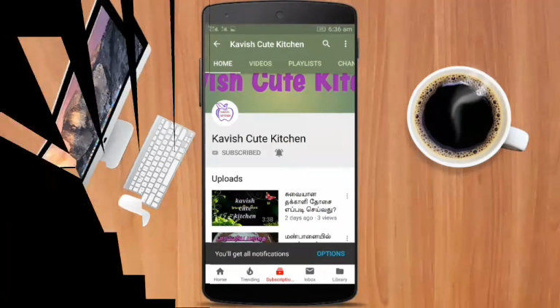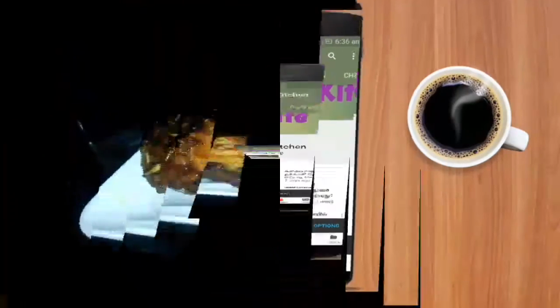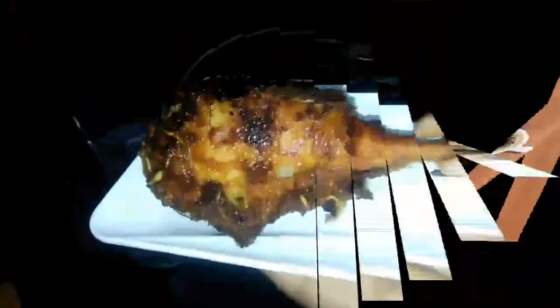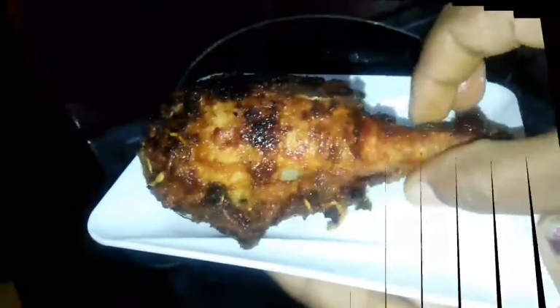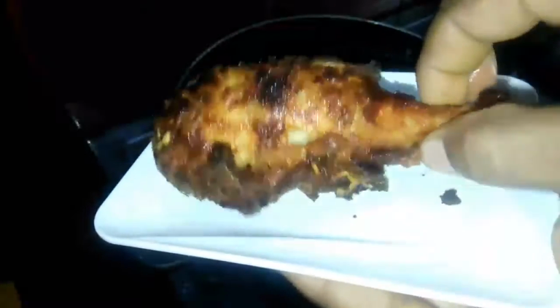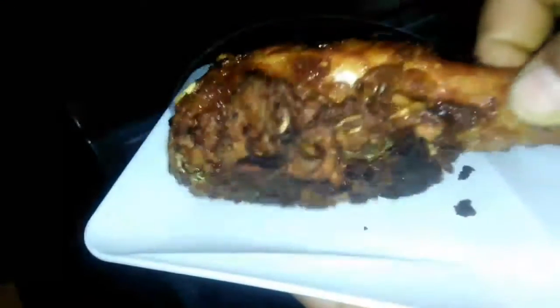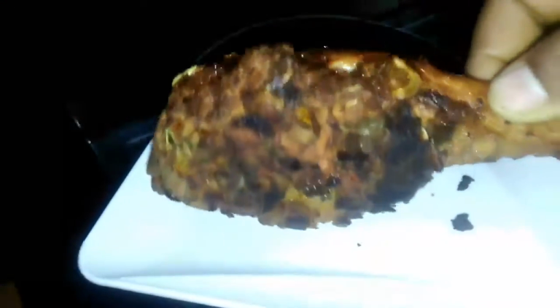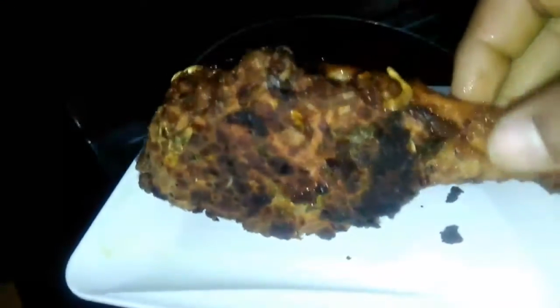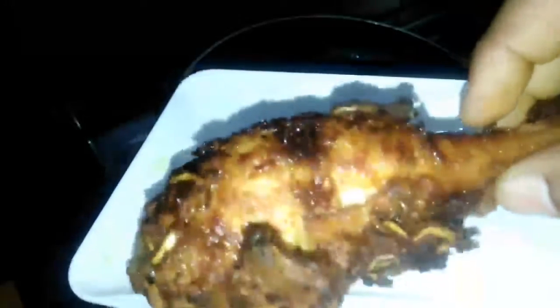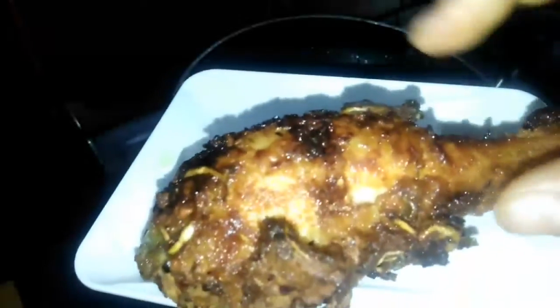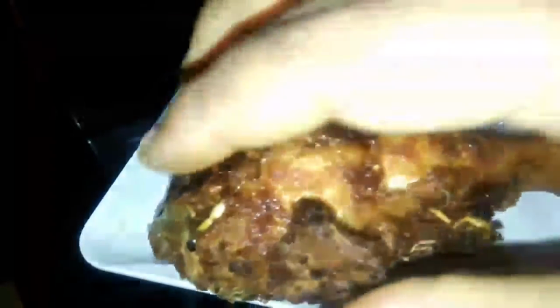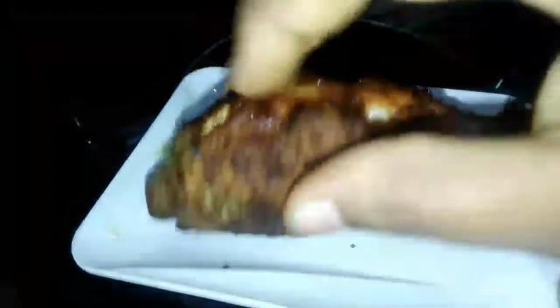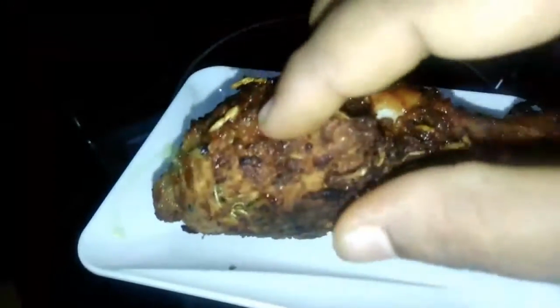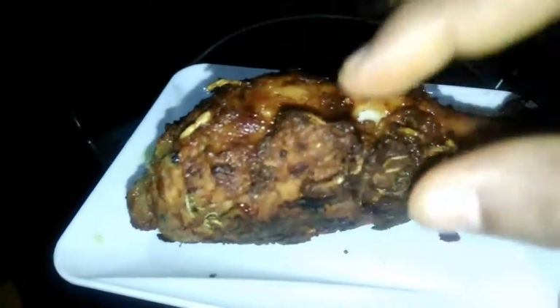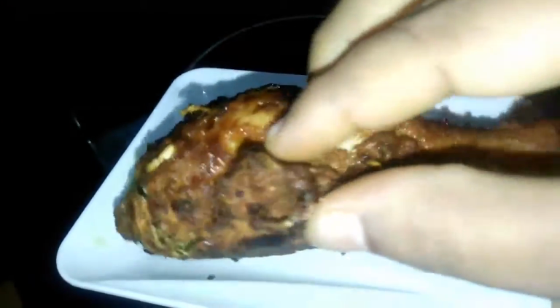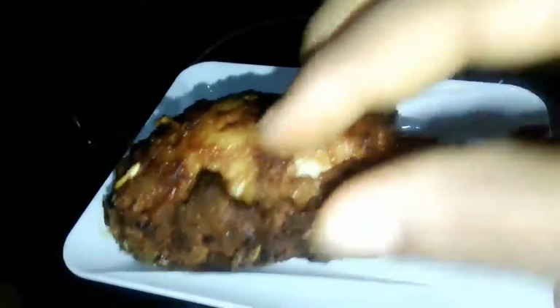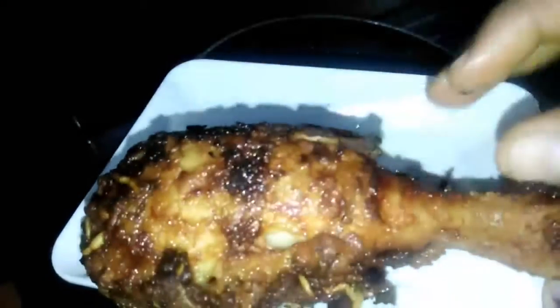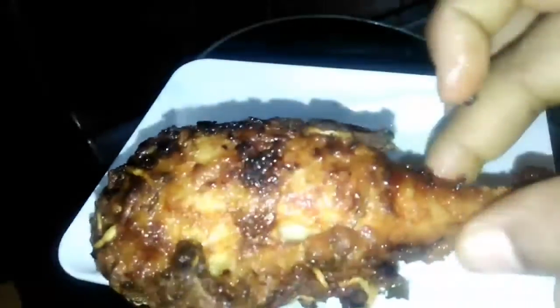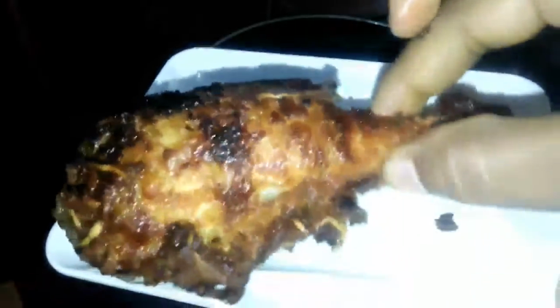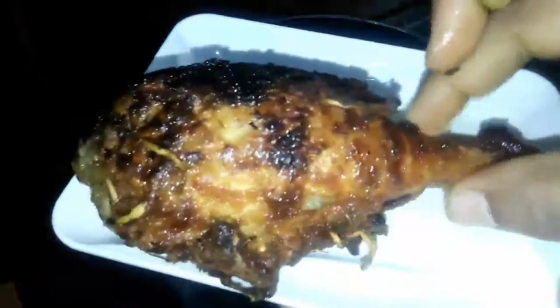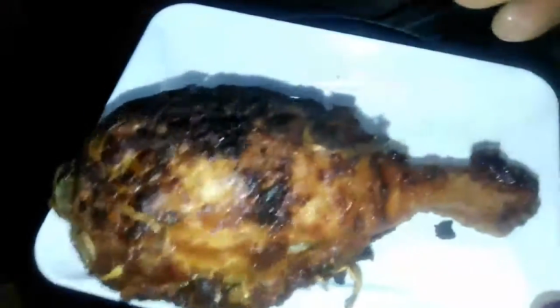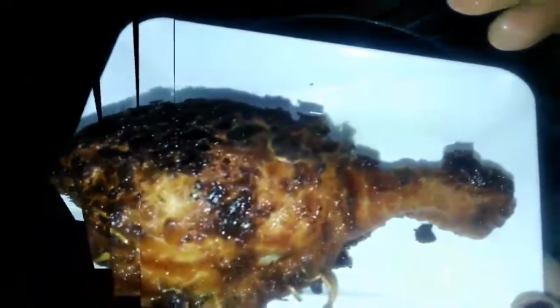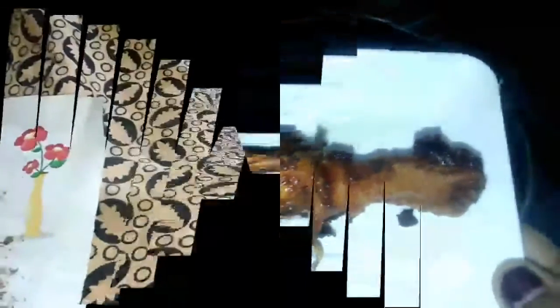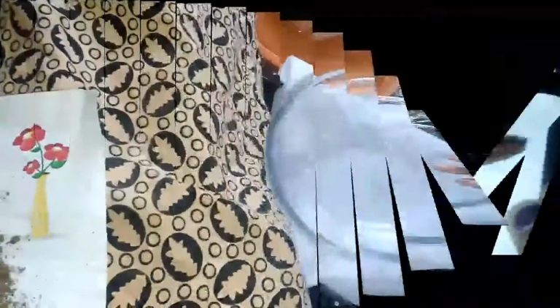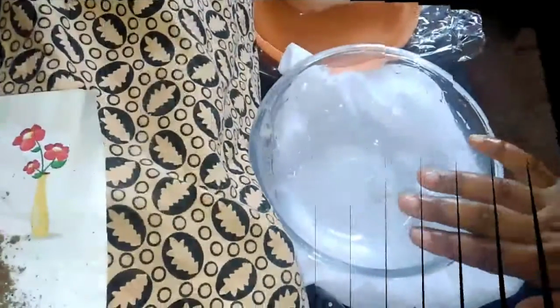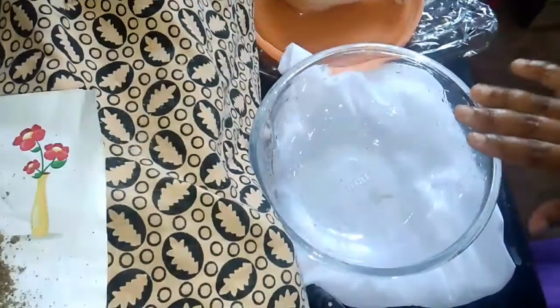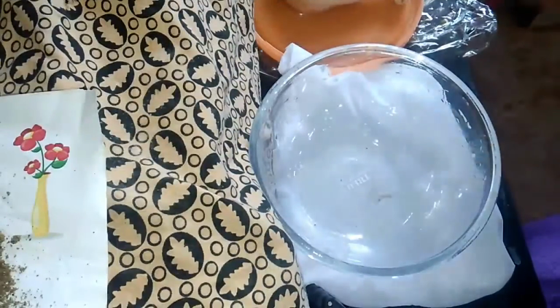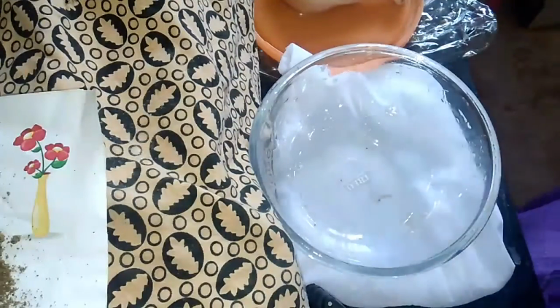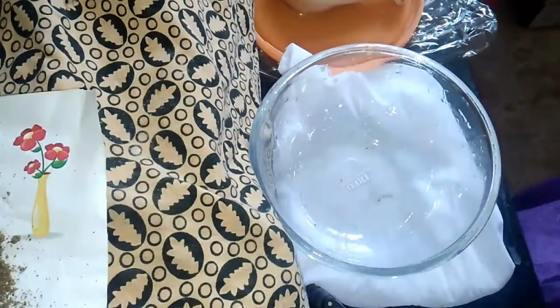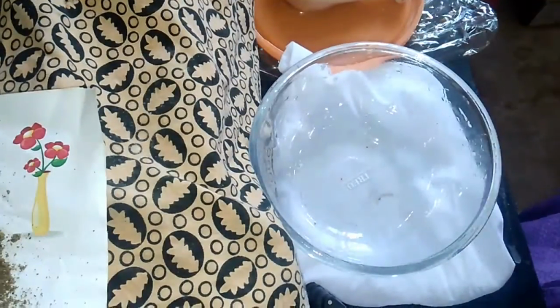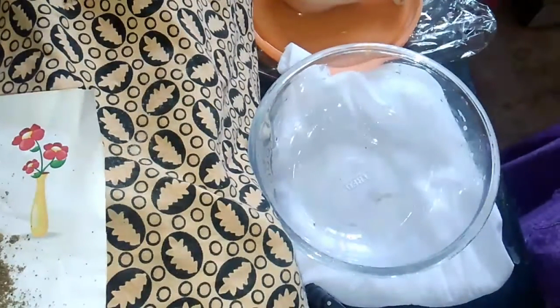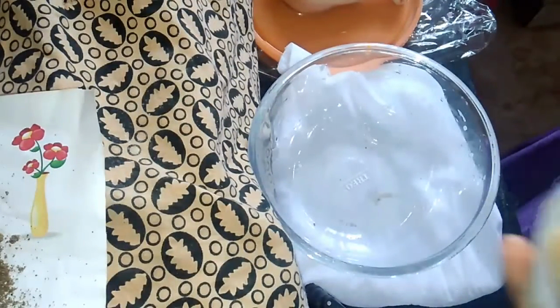In this video, I will show you how to make cave chicken. I will show you how to make it in a bowl, using two pieces of chicken.